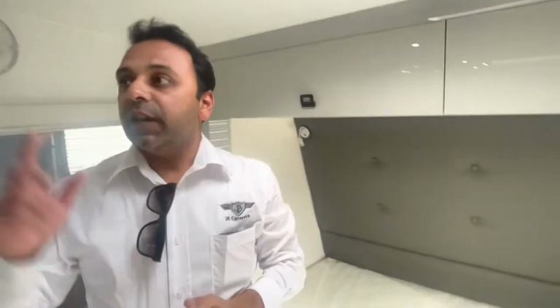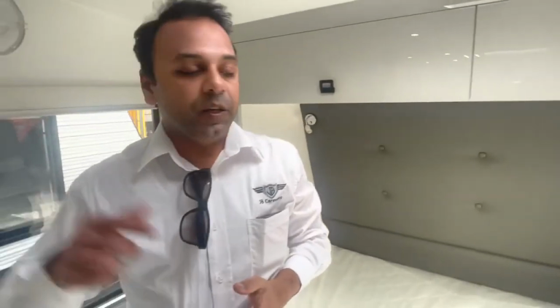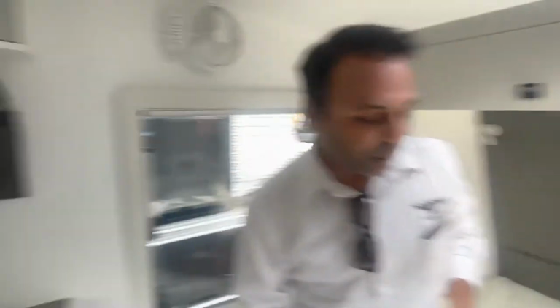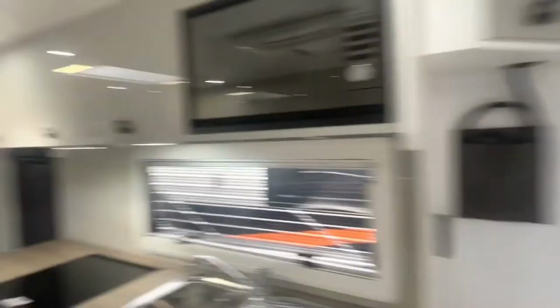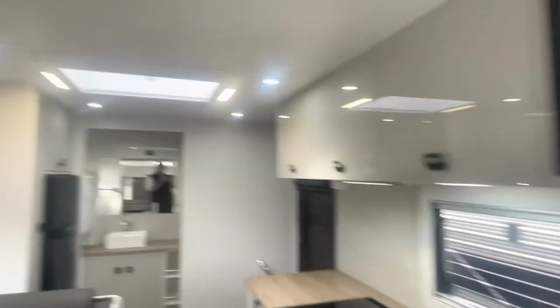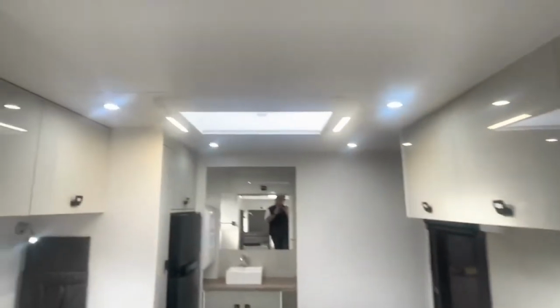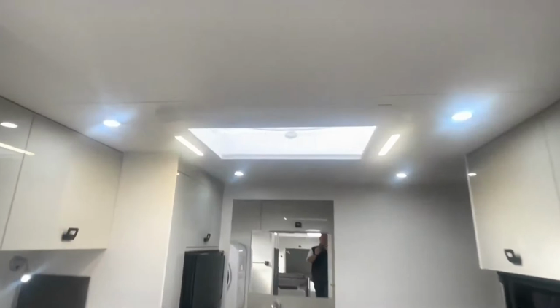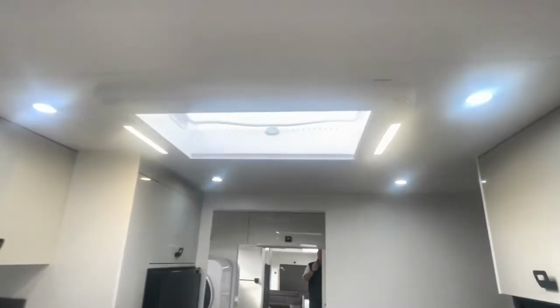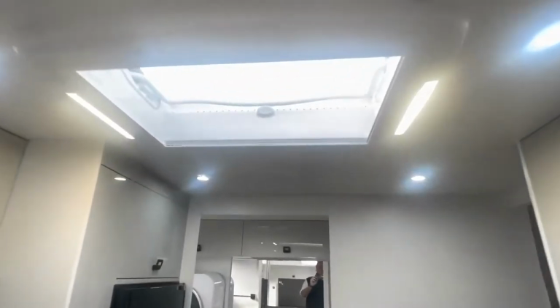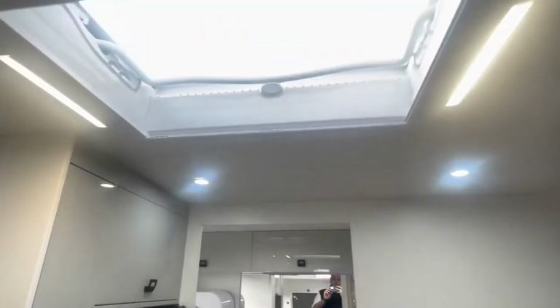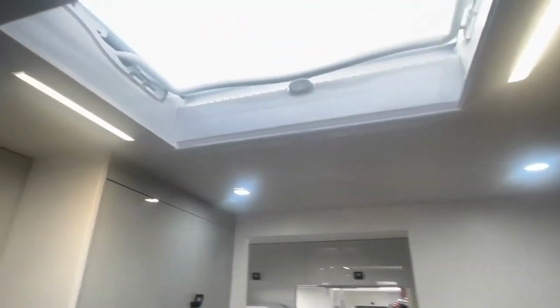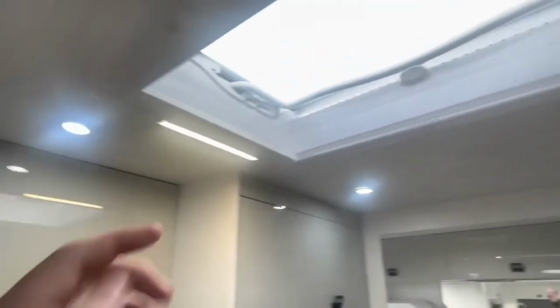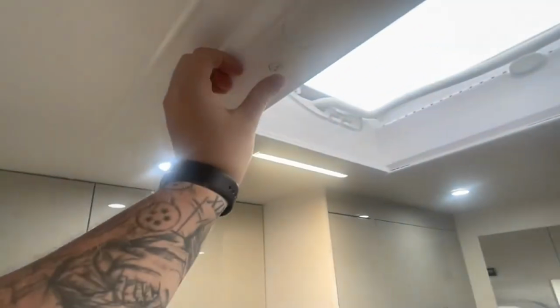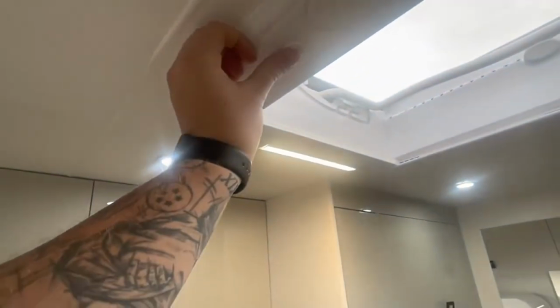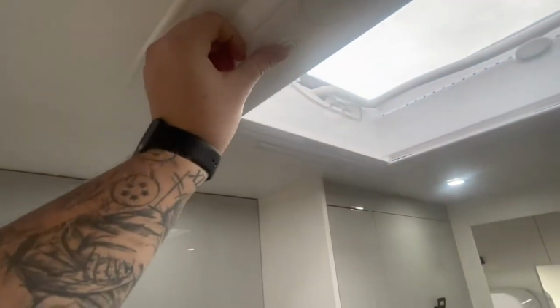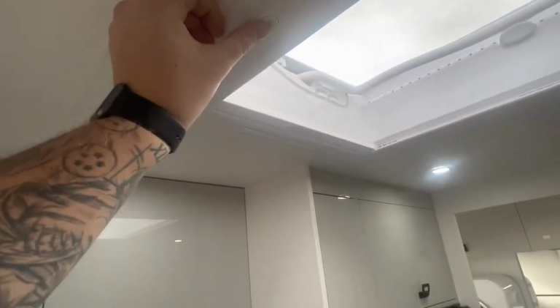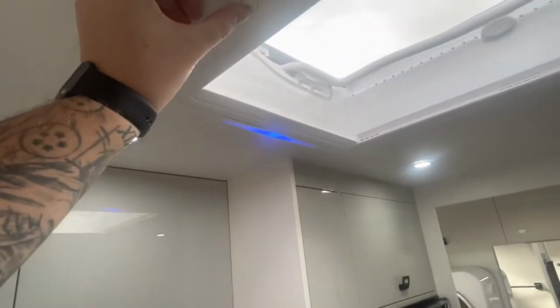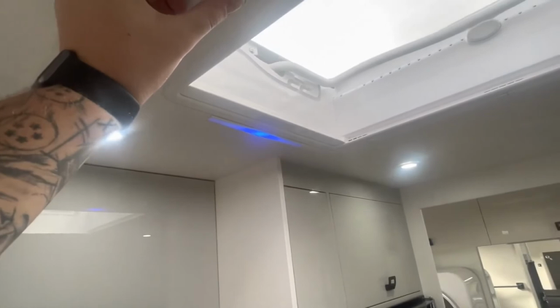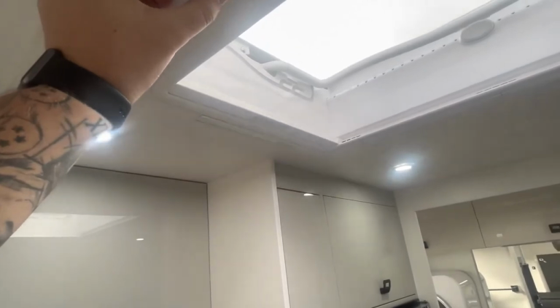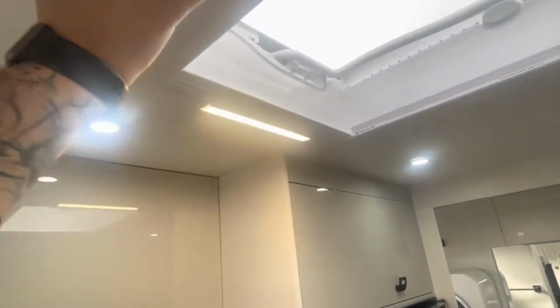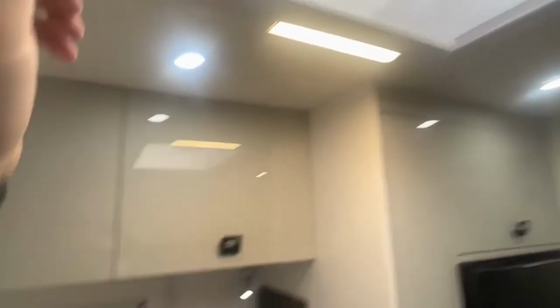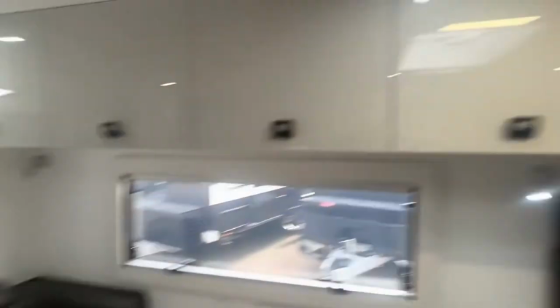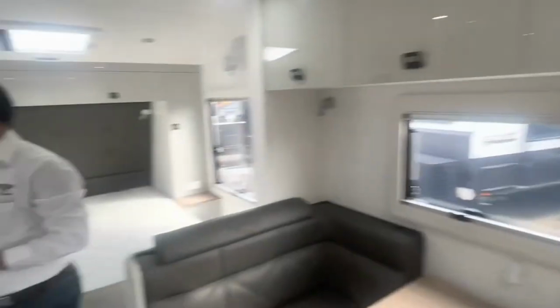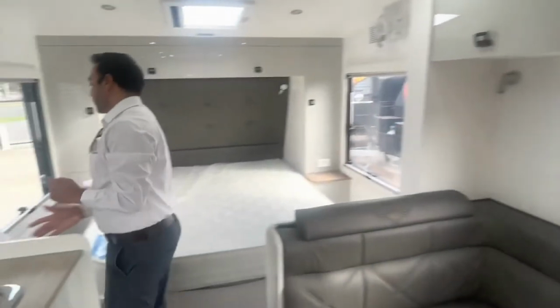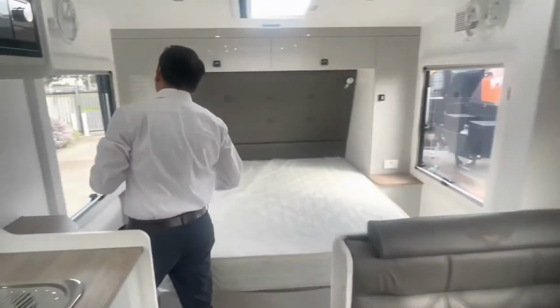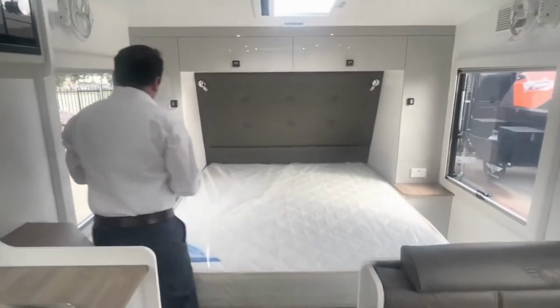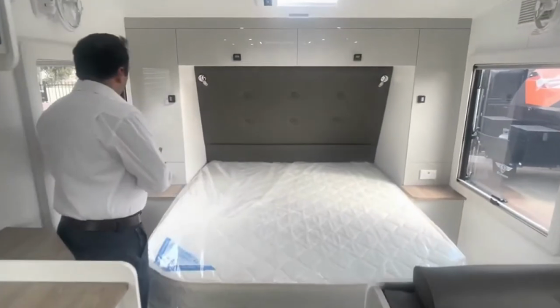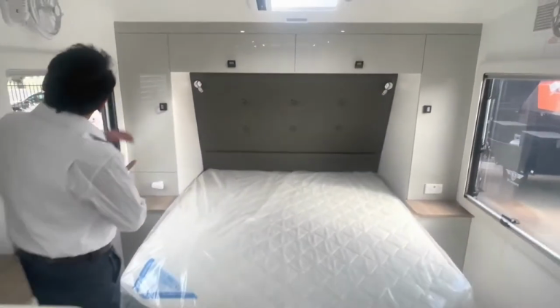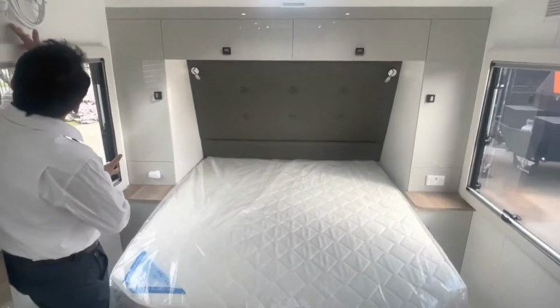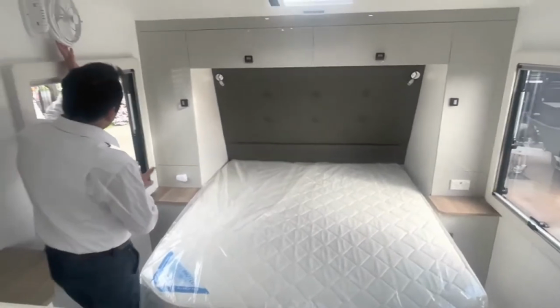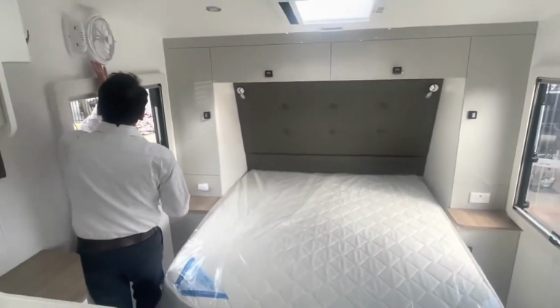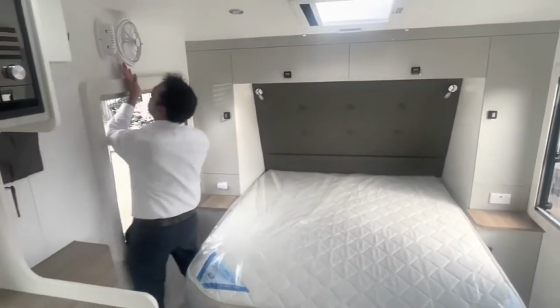There's a second hatch as well — a bigger hatch — and it's exactly the same. The only difference is it has a light switch on top, so you can see it turns on a bright blue light as well. That's your light switch for that hatch.